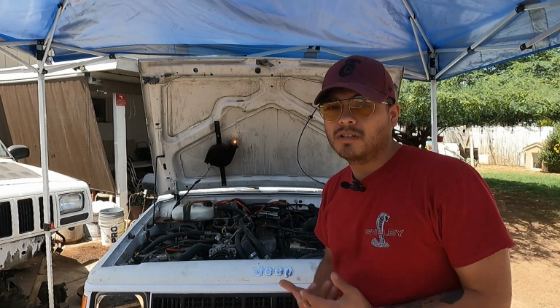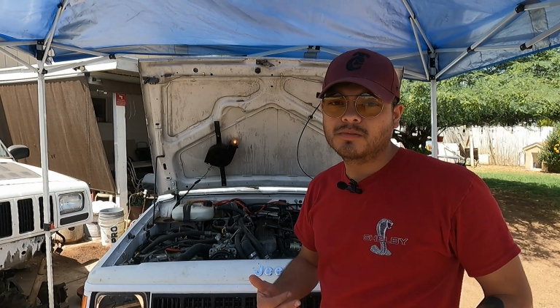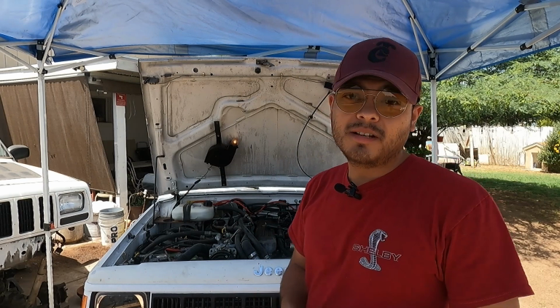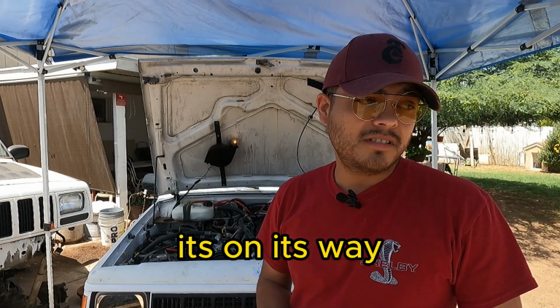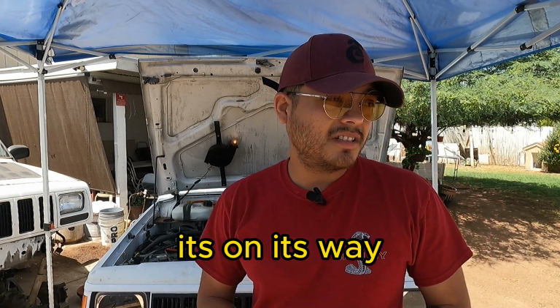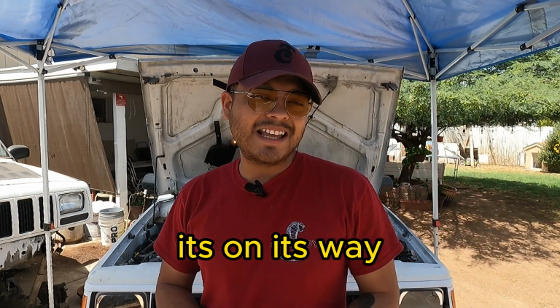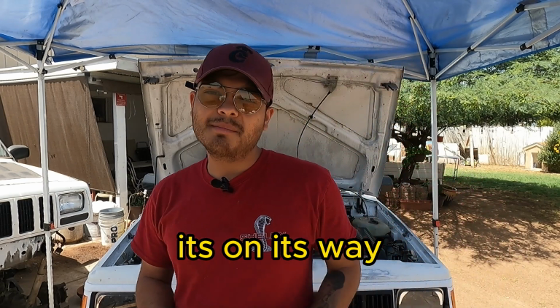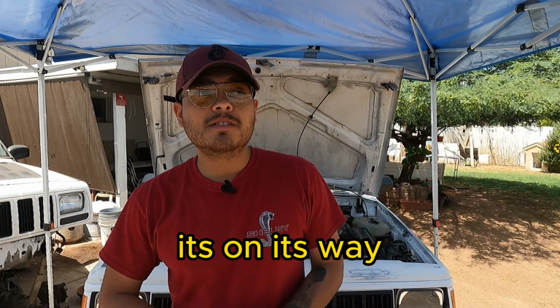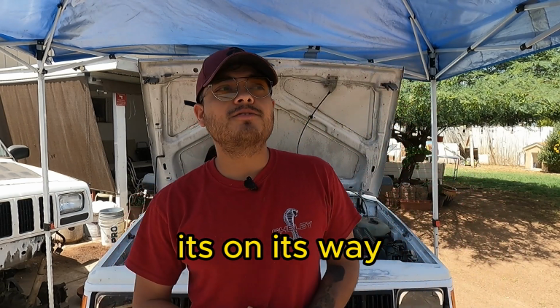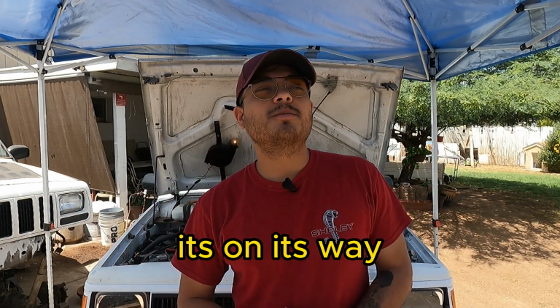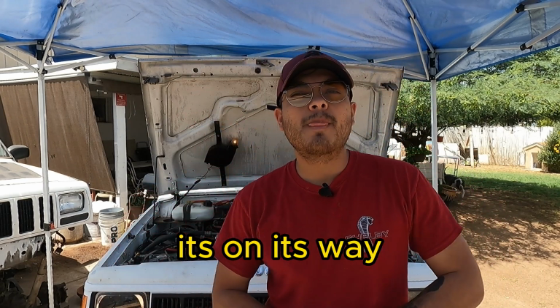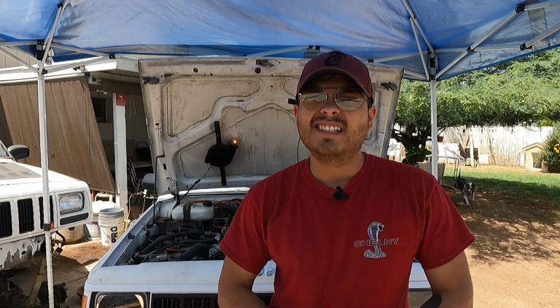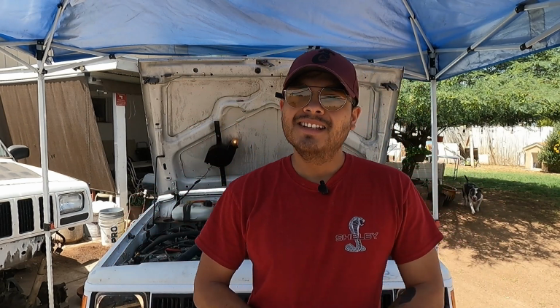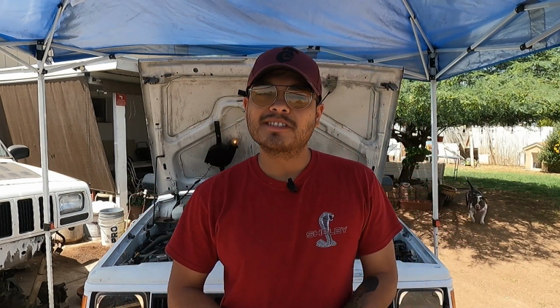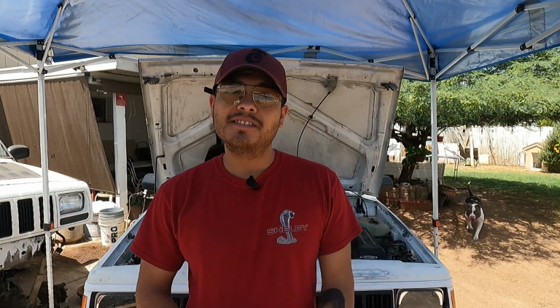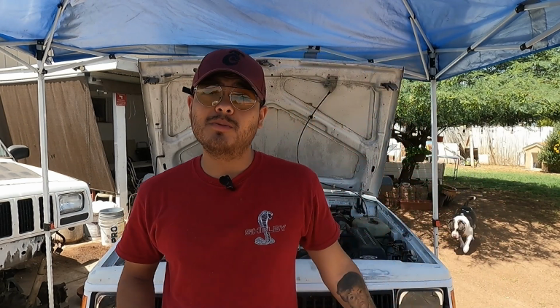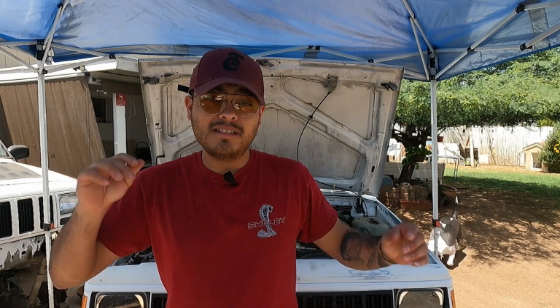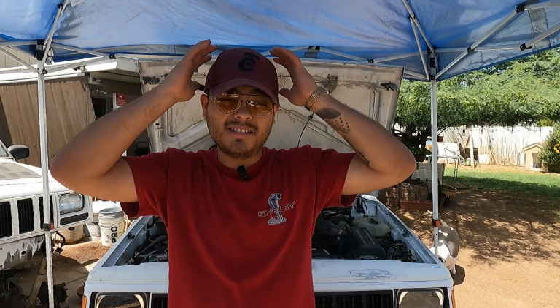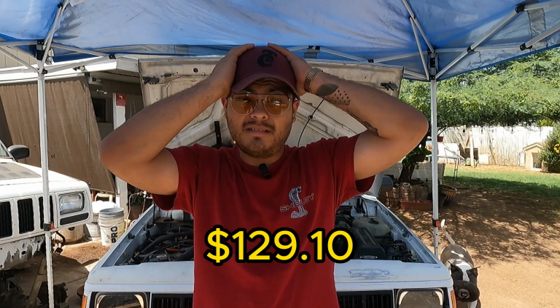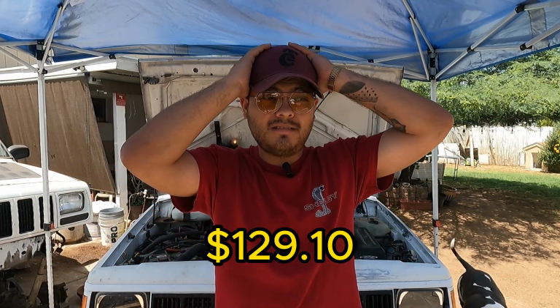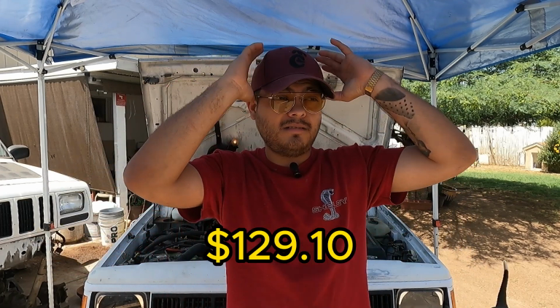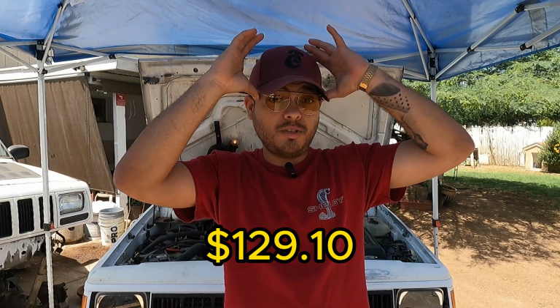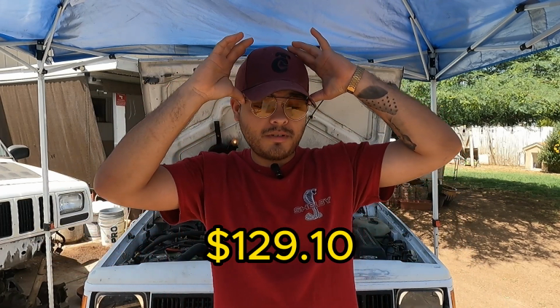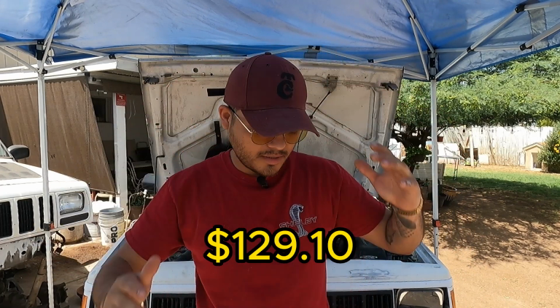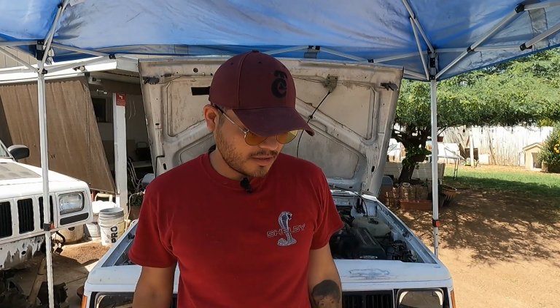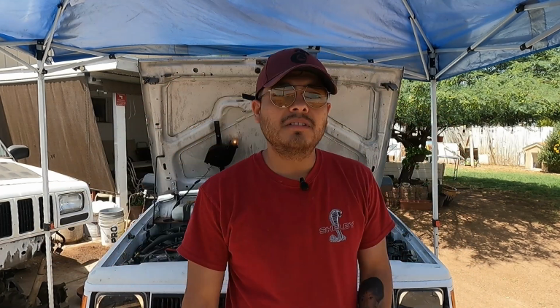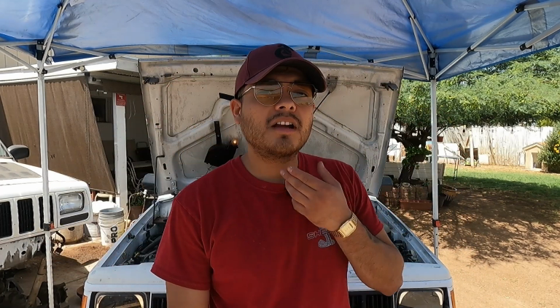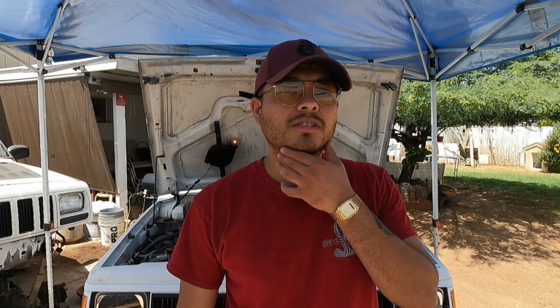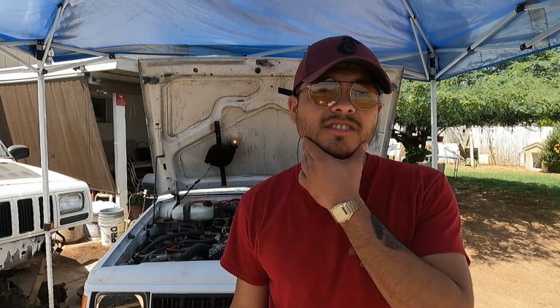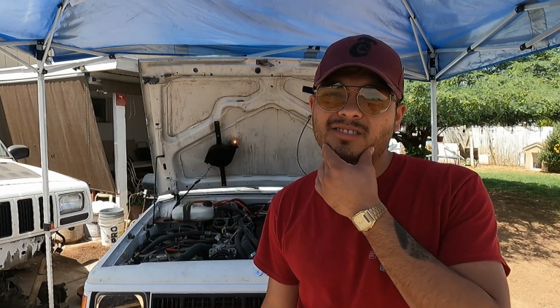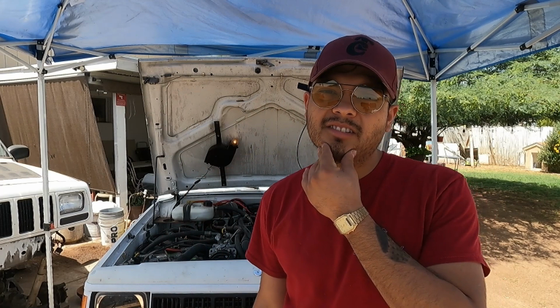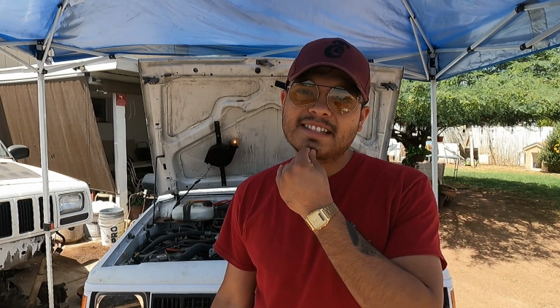I ordered one on Amazon — Amazon special for like $120 or a little bit more. The one I ordered, I'll let you guys know how it is.